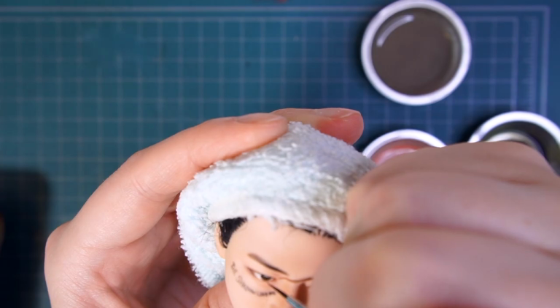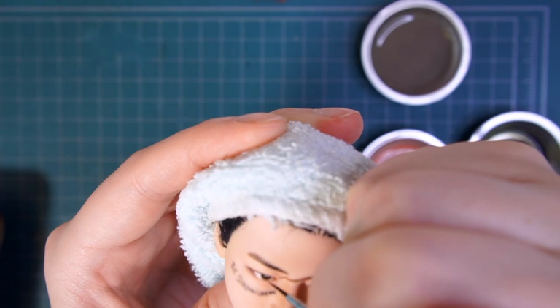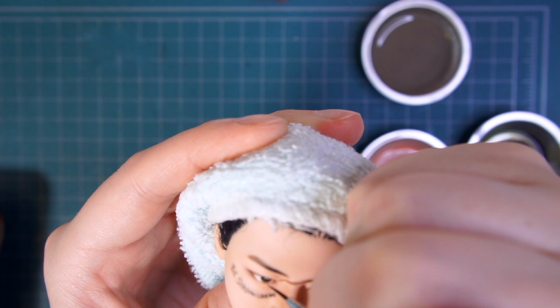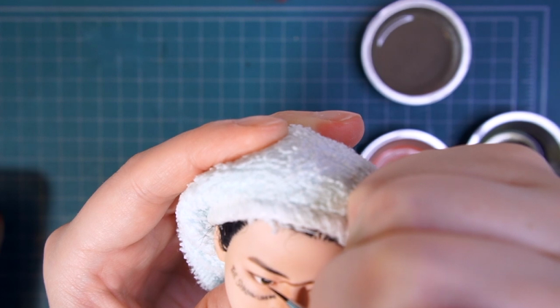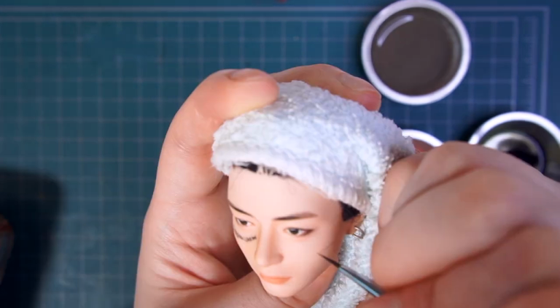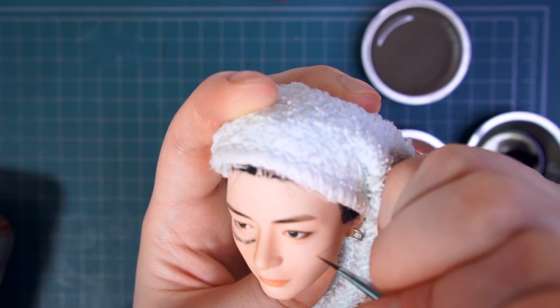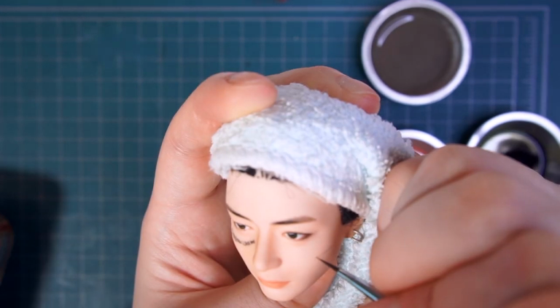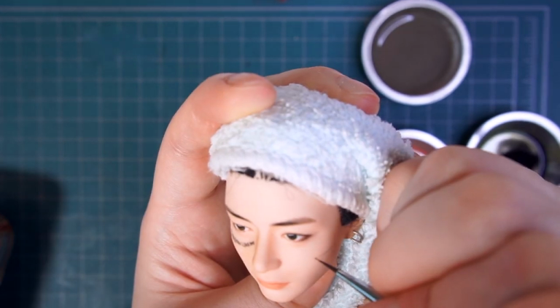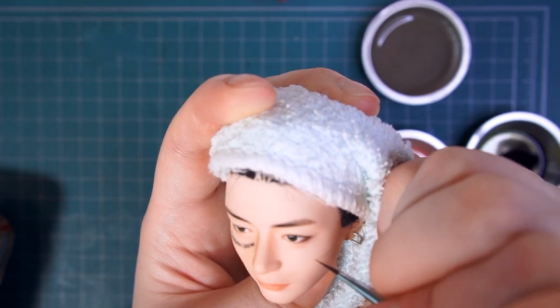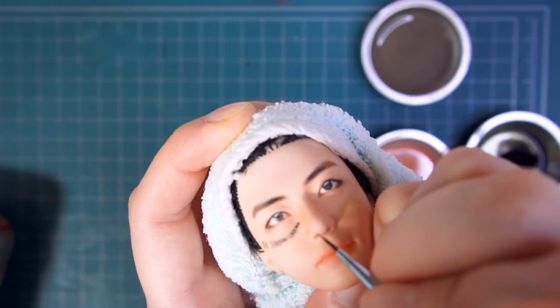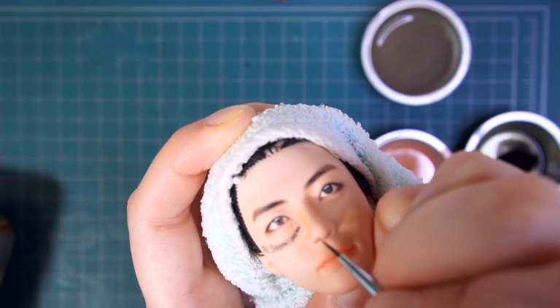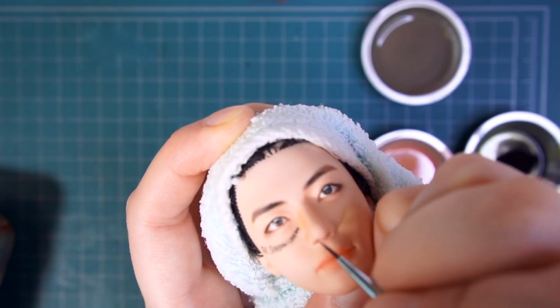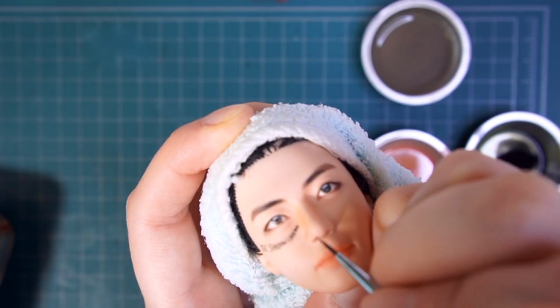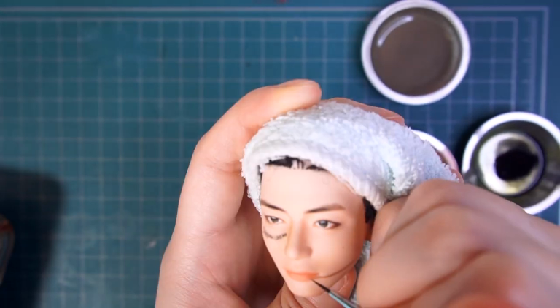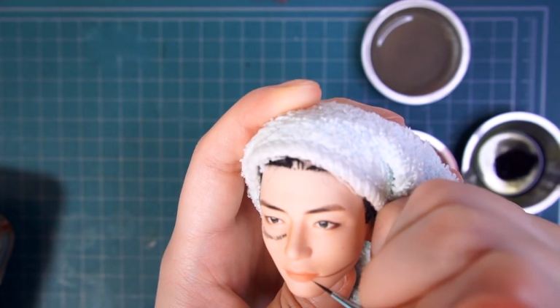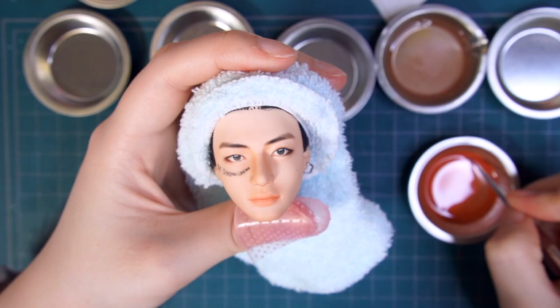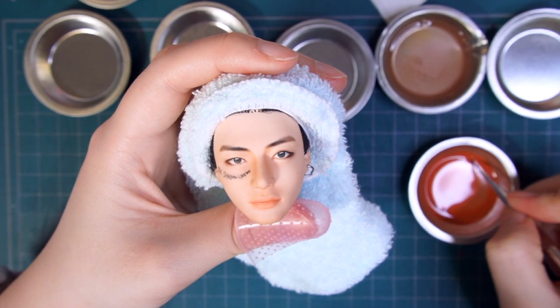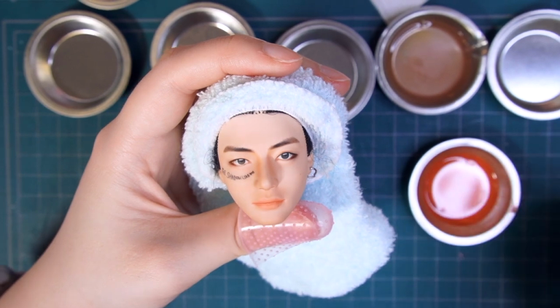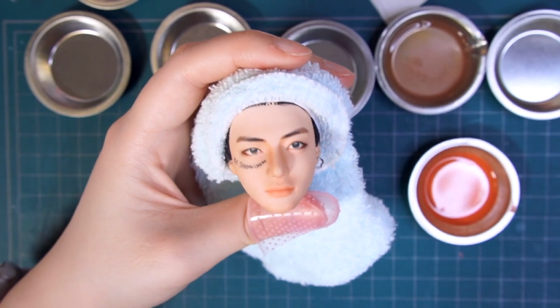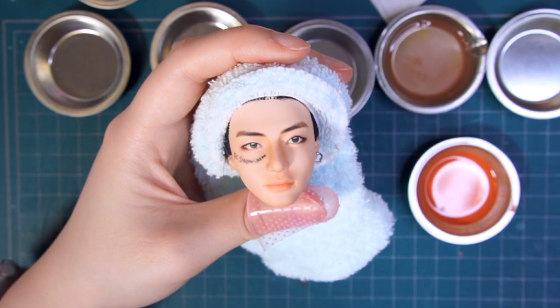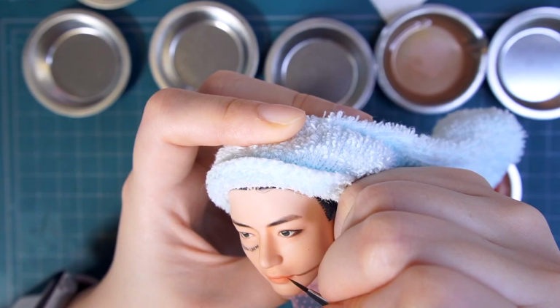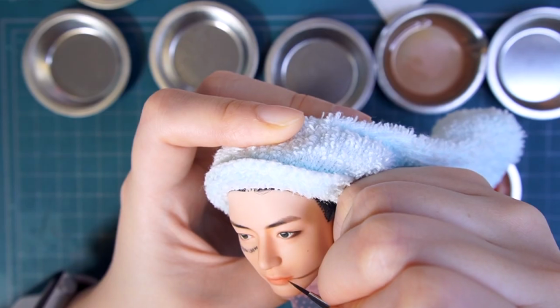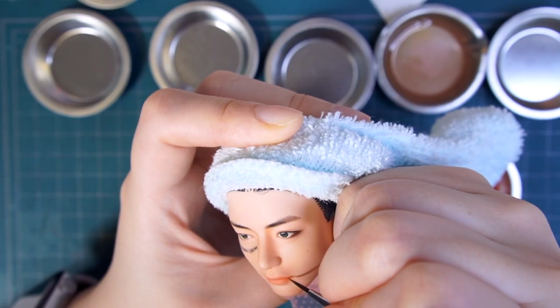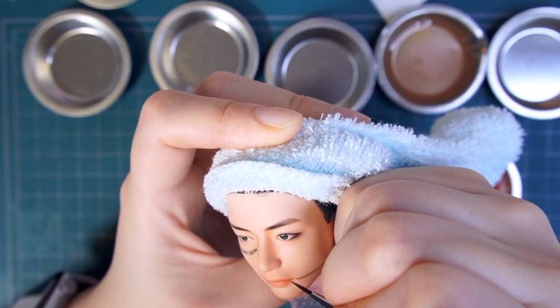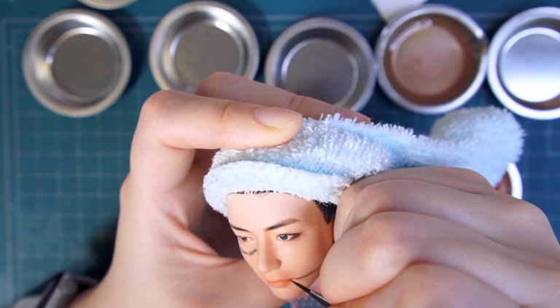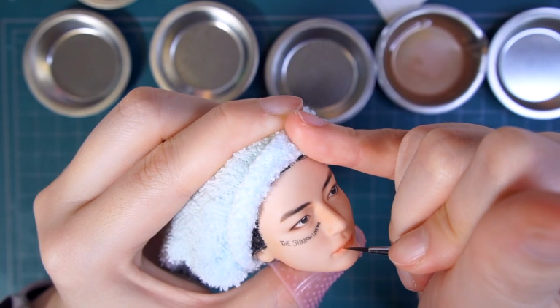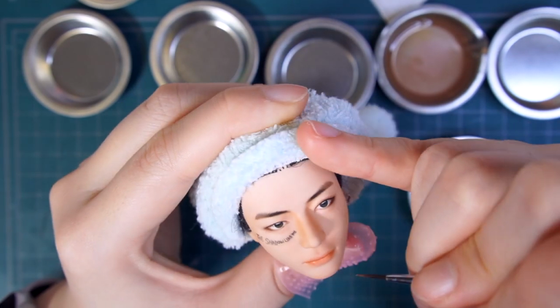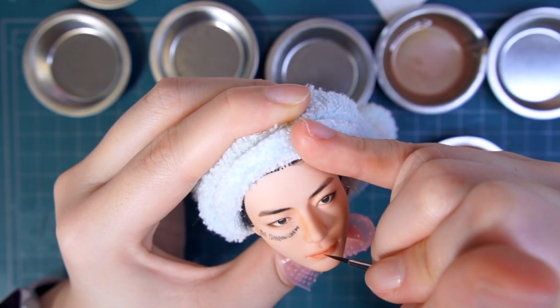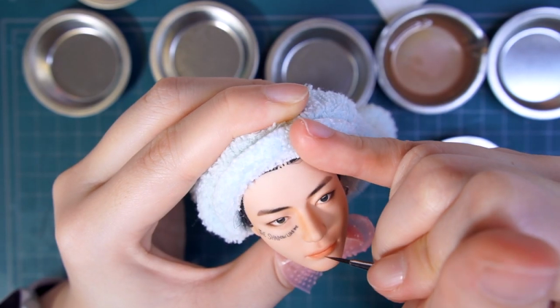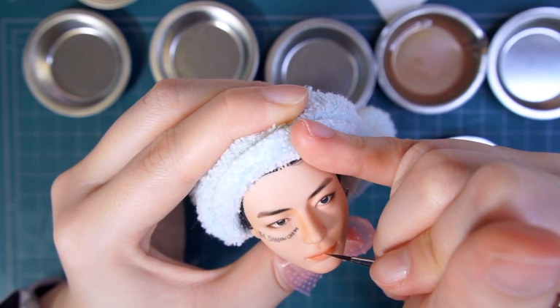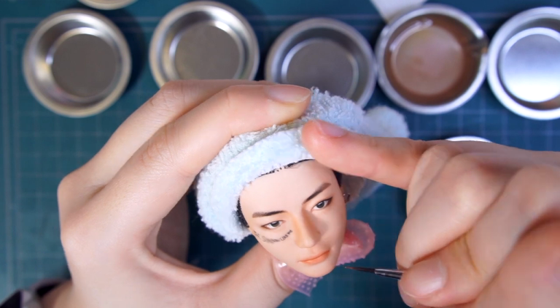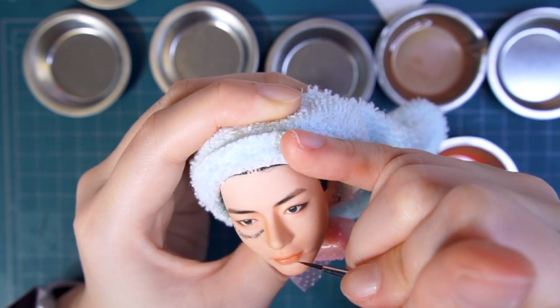I'm adding the facial moles, but it's all out of focus — sorry for that. Considering it'll be partially covered with the bangs, I made a heavily made-up face so it can stand out through them.